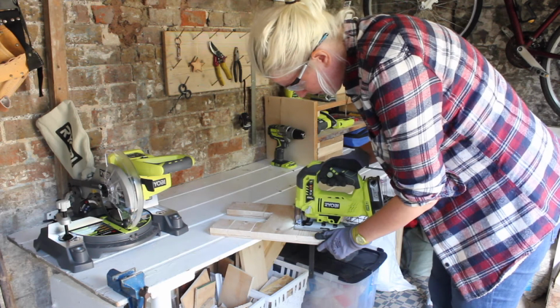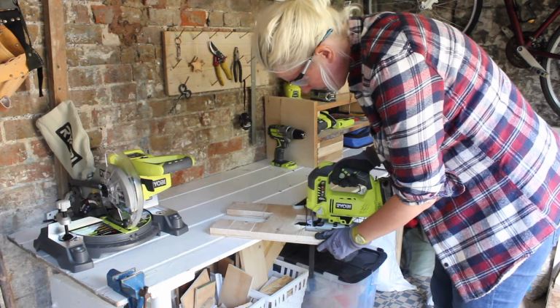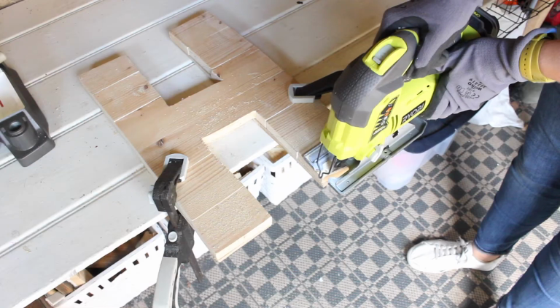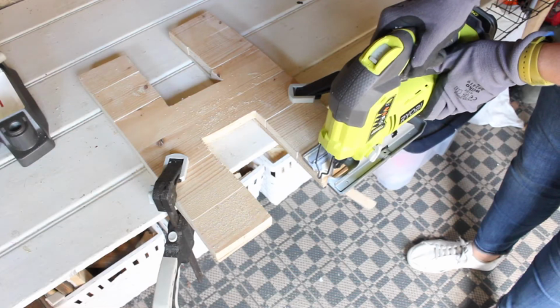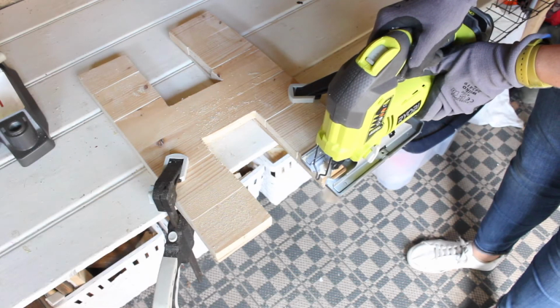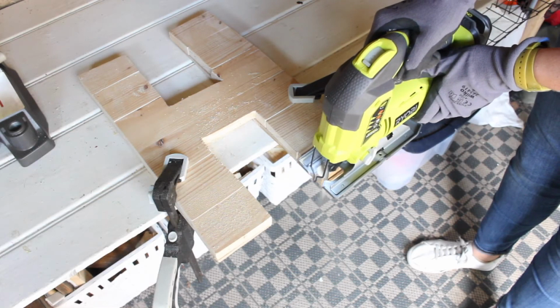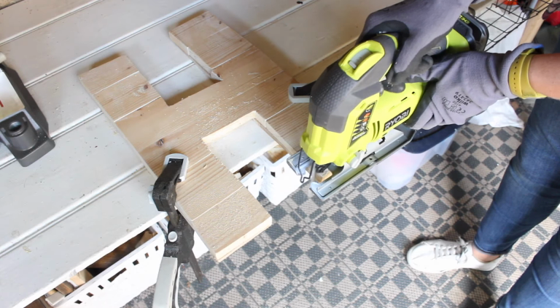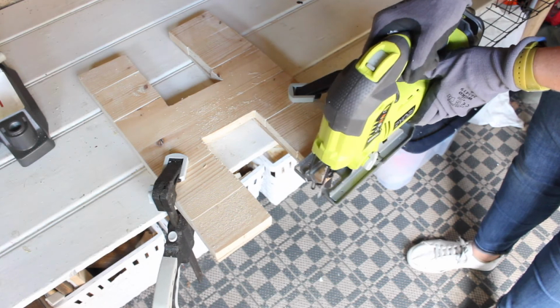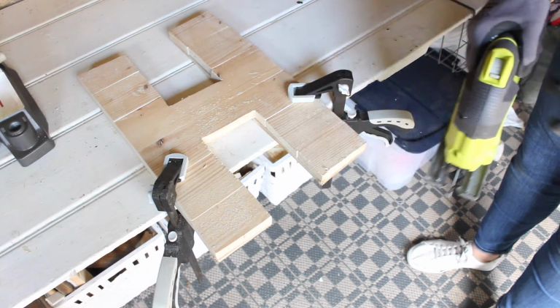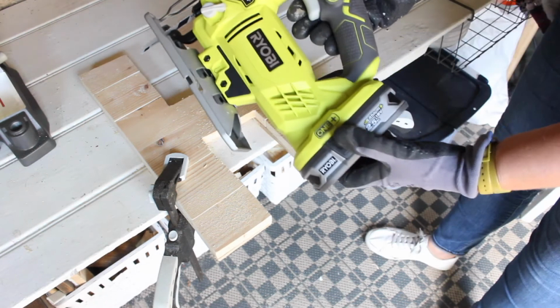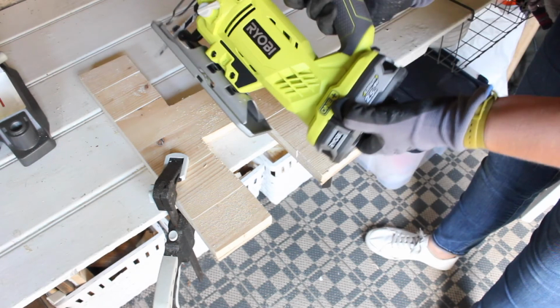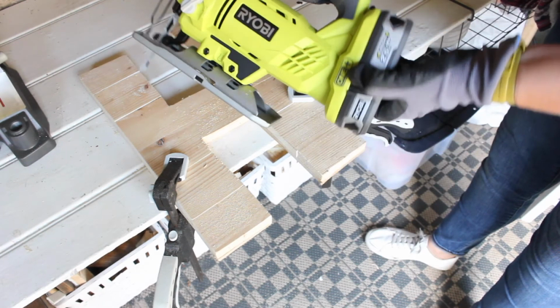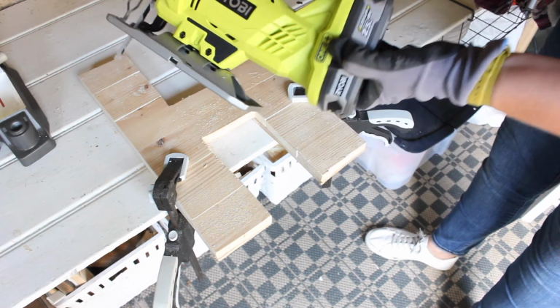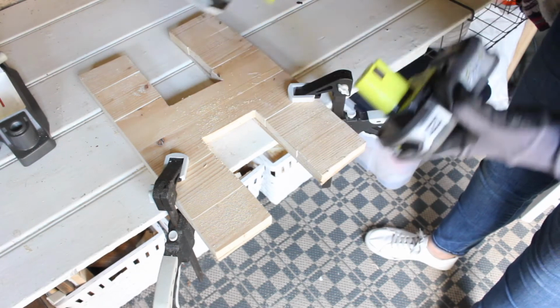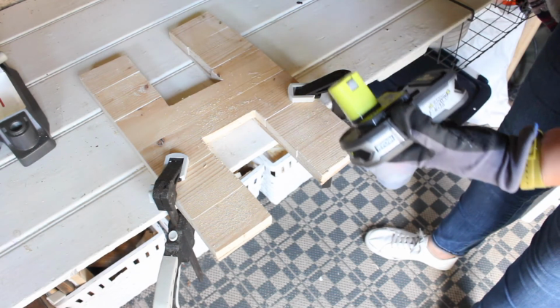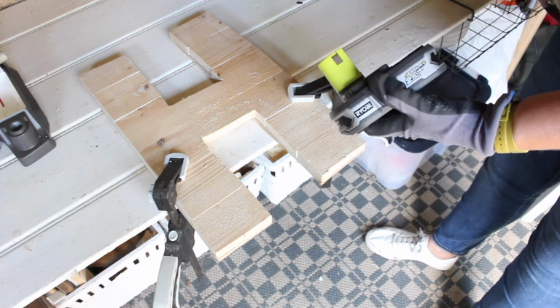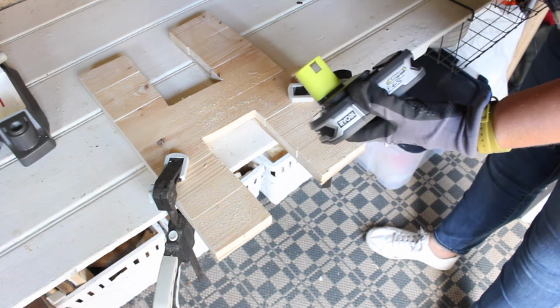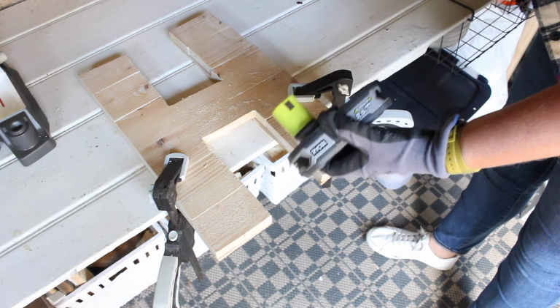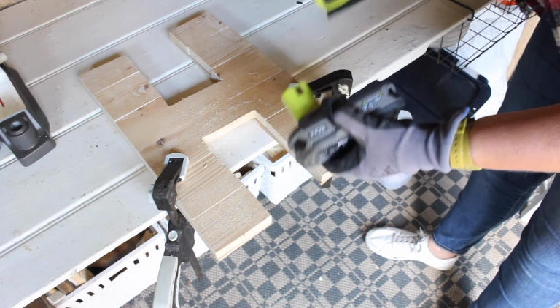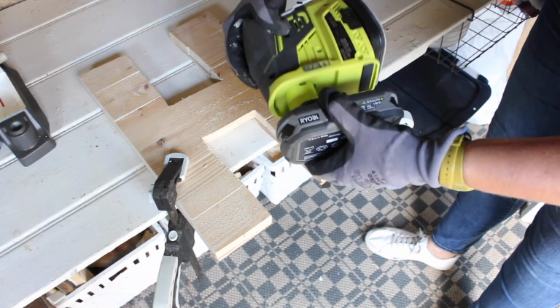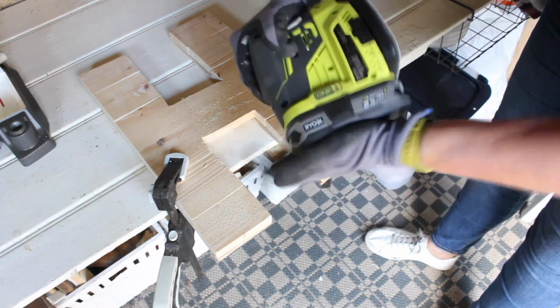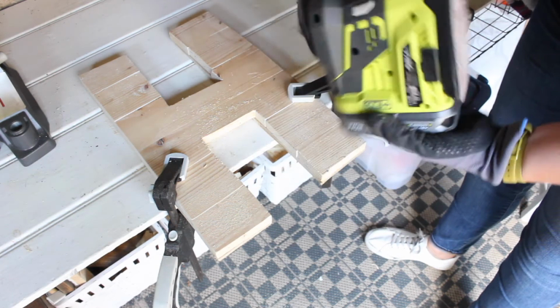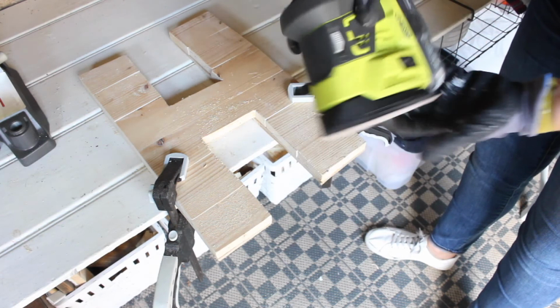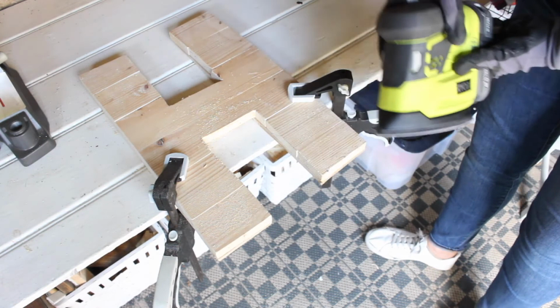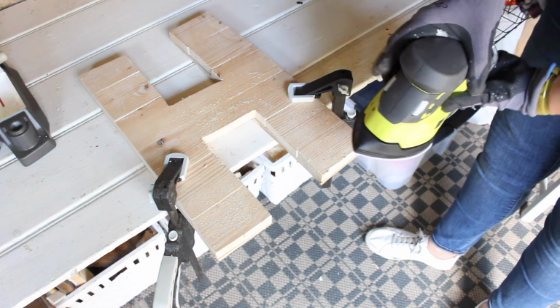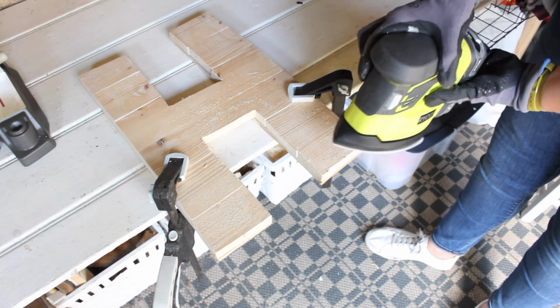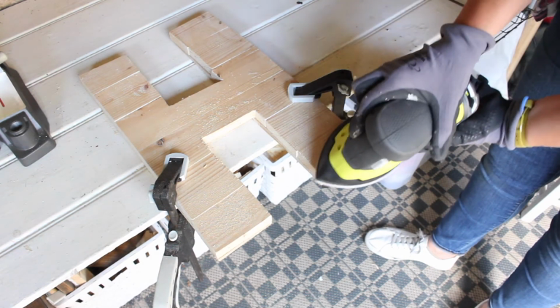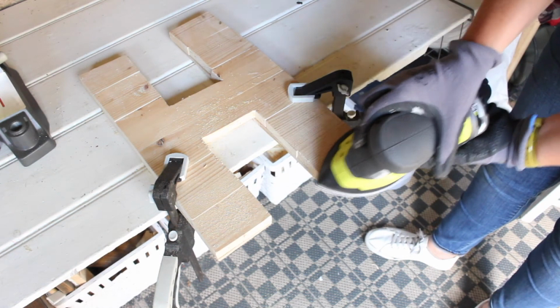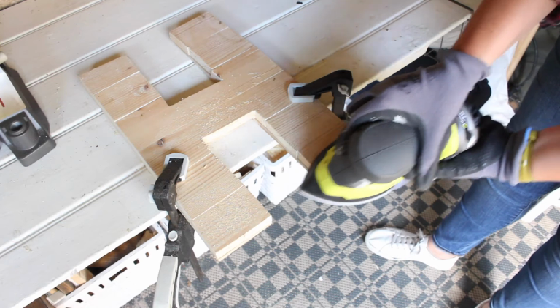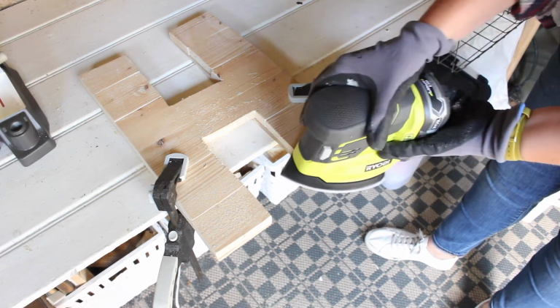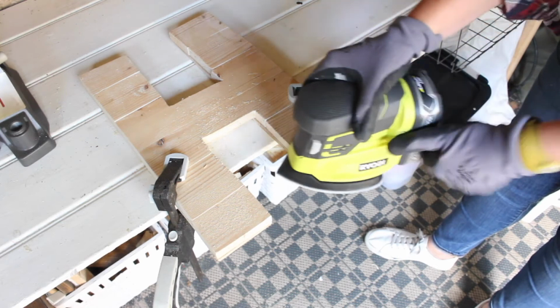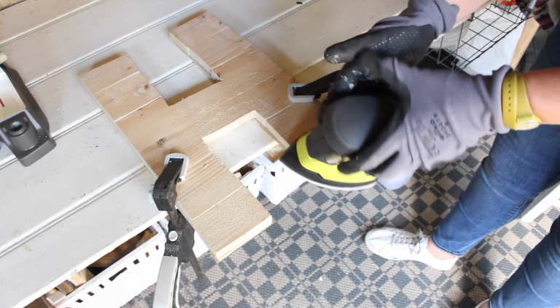So yeah, this is my off-the-grid shed. That doesn't mean I can't use power tools, because these battery-powered ones make everything so much easier. No need for extension leads or dangerous leads going to the garden when it rains. If you have no power in your shed, it doesn't mean you can't use any power tools.